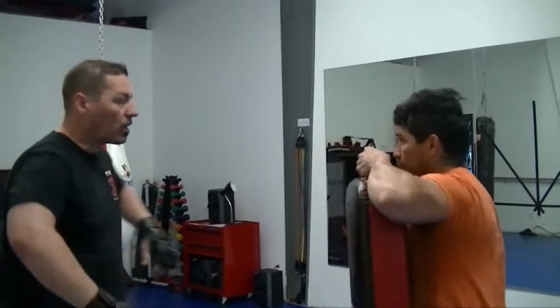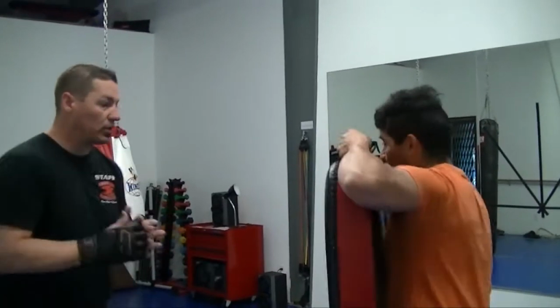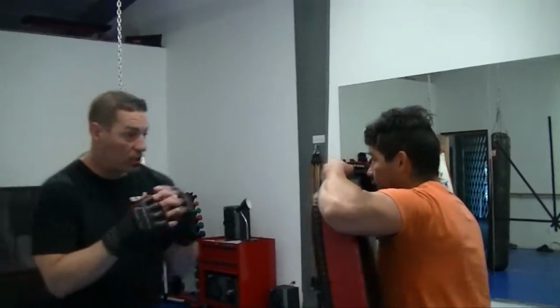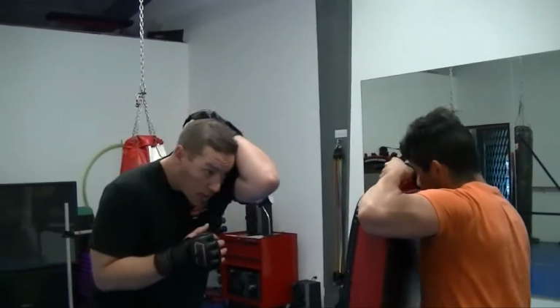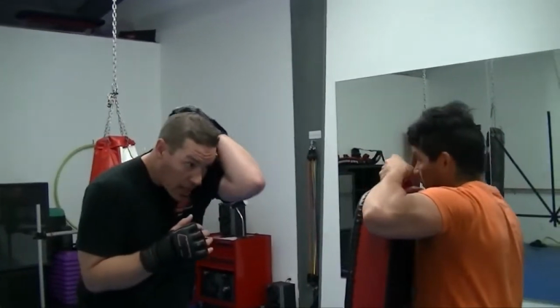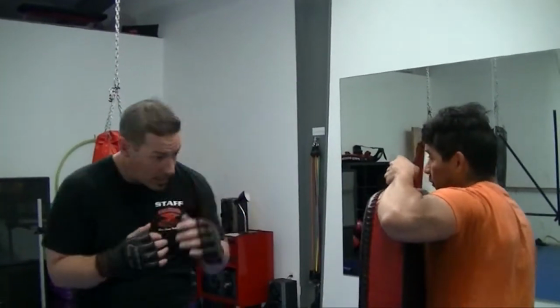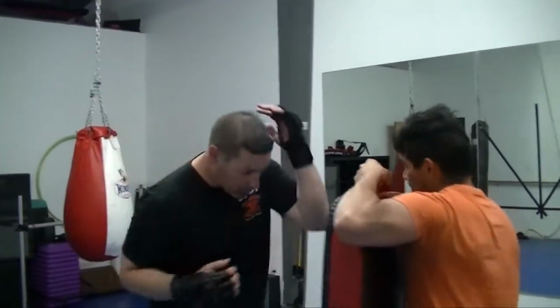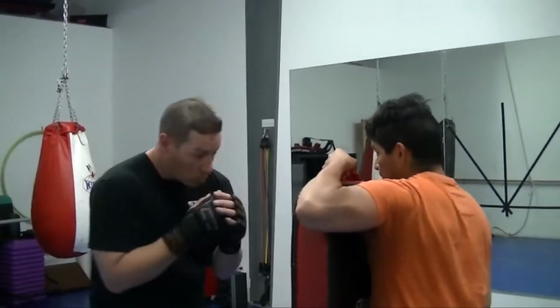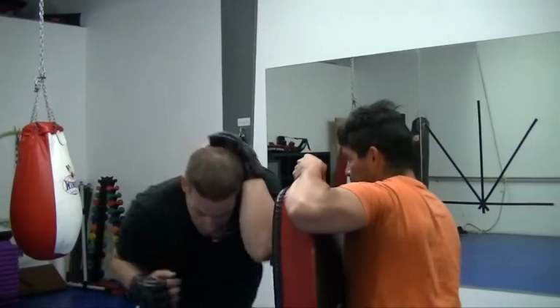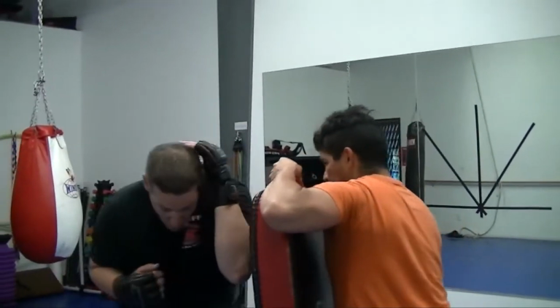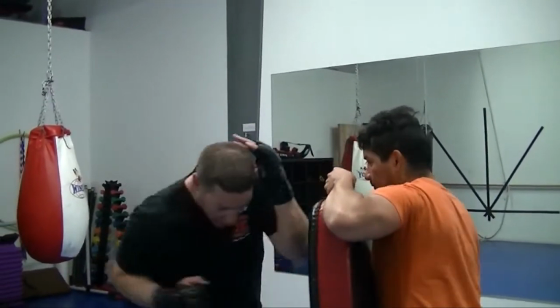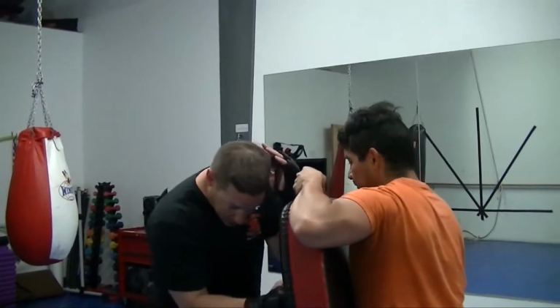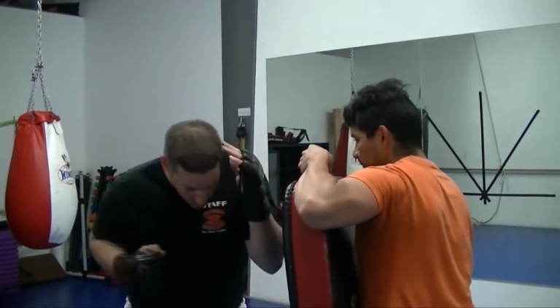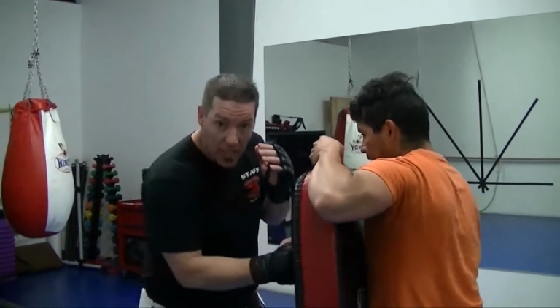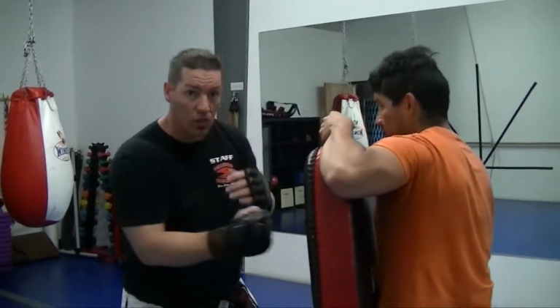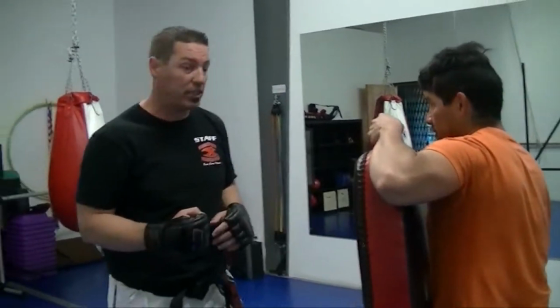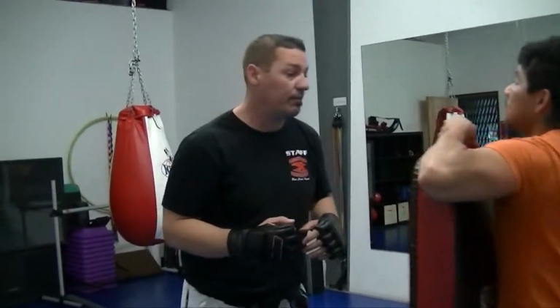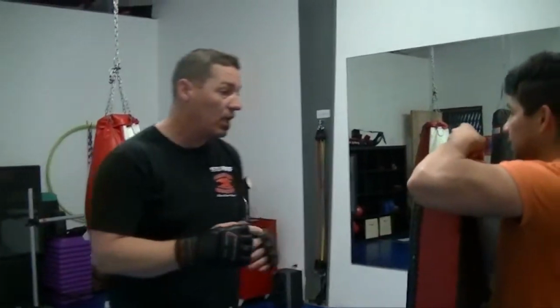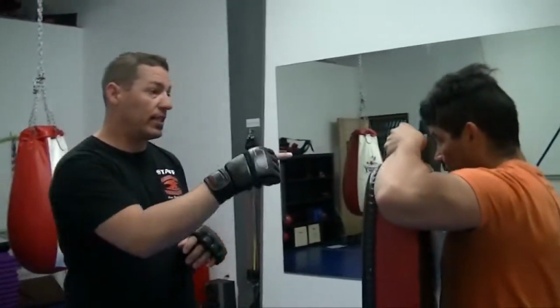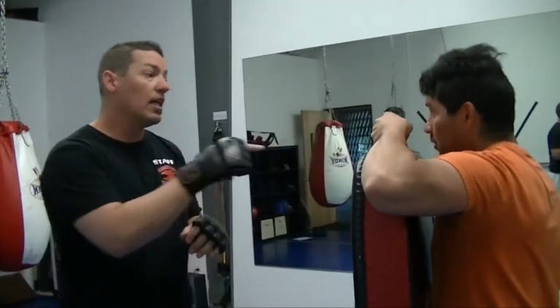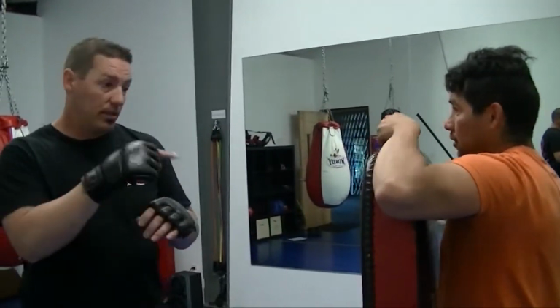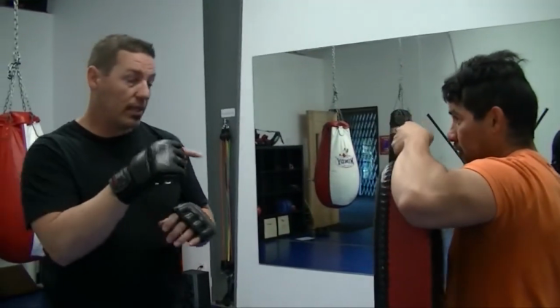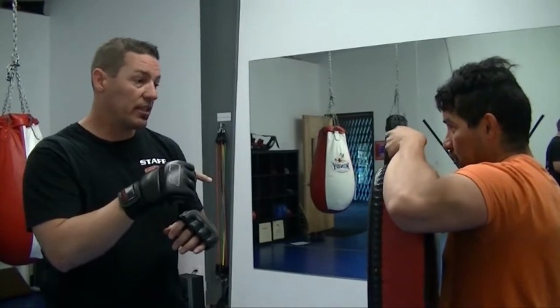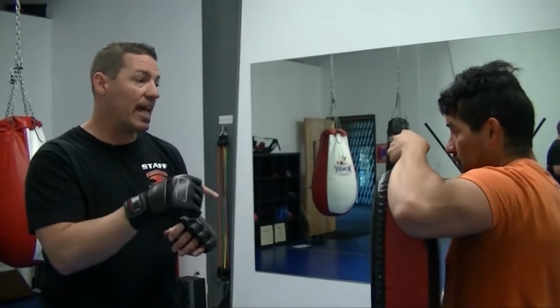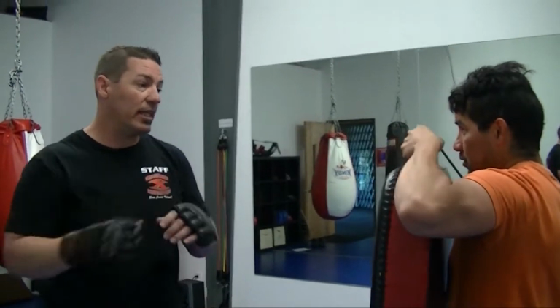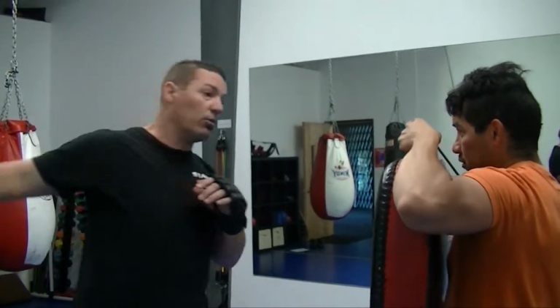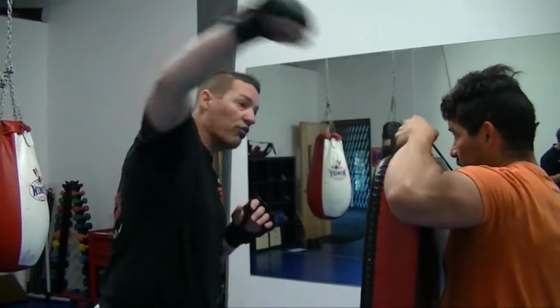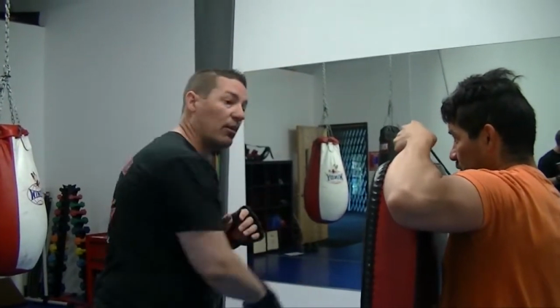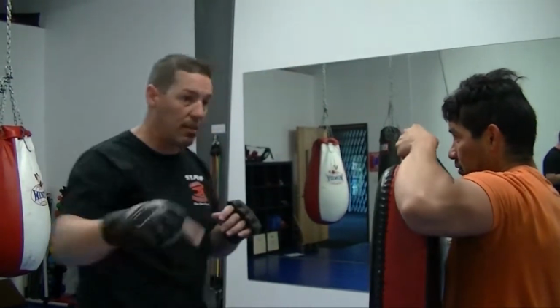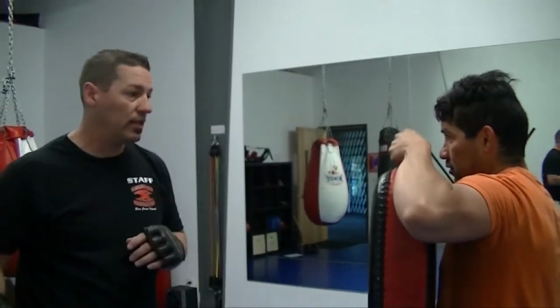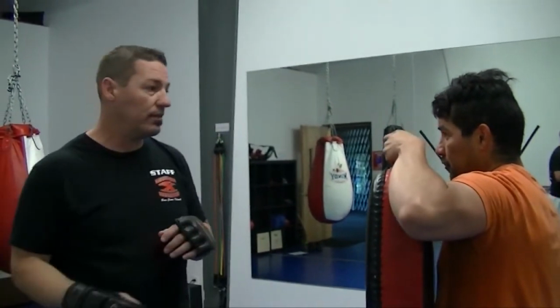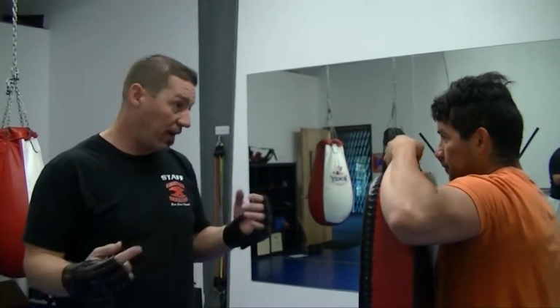I'm going to do a one block, absorb the shot, and do a straight solar plexus shot. The person attacking me is coming with an overhand right, which is typical in fights.